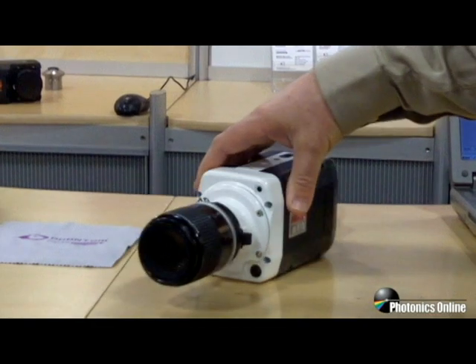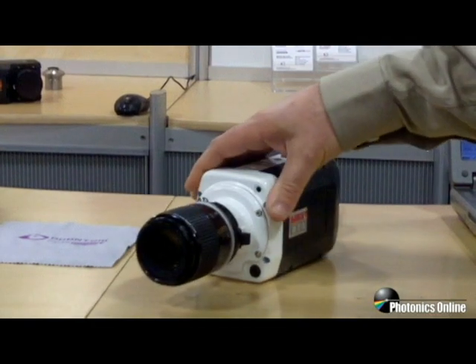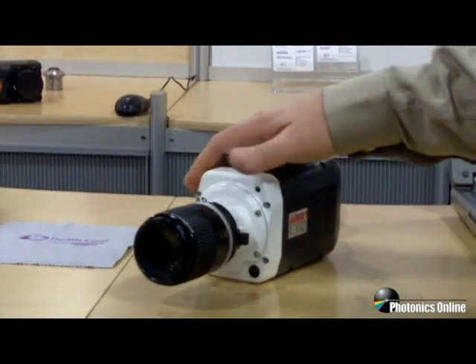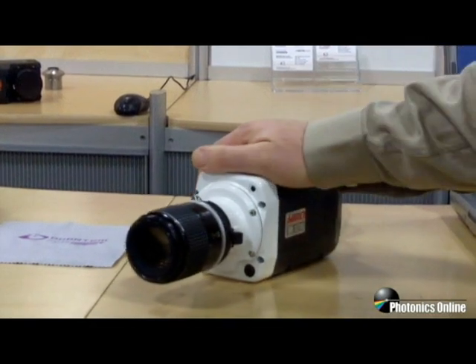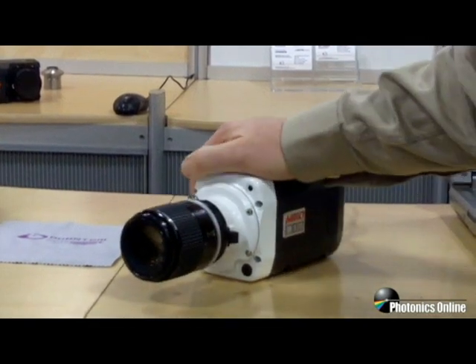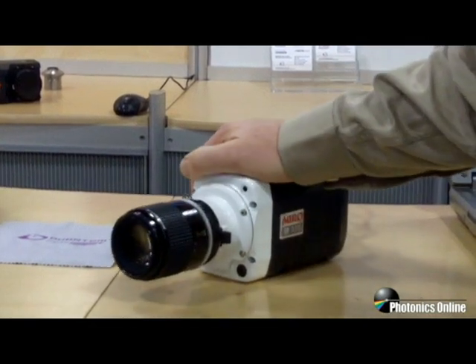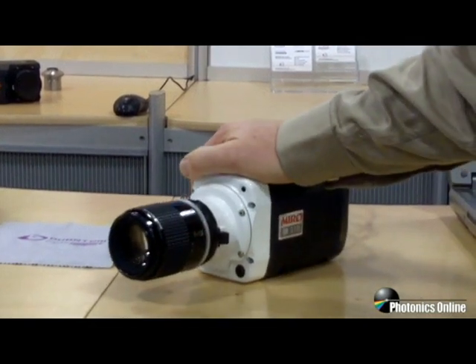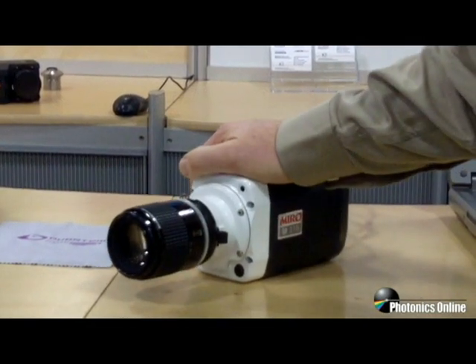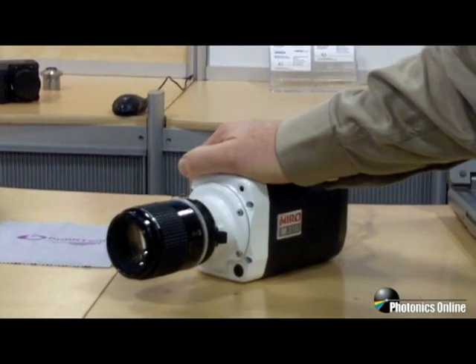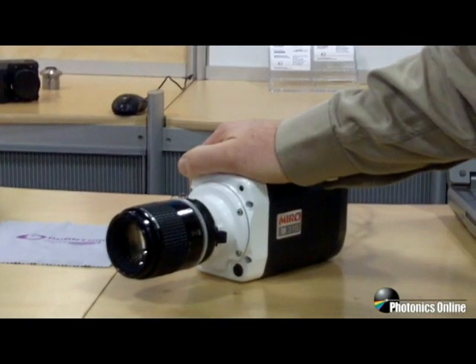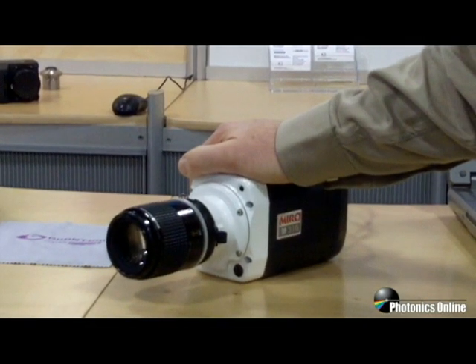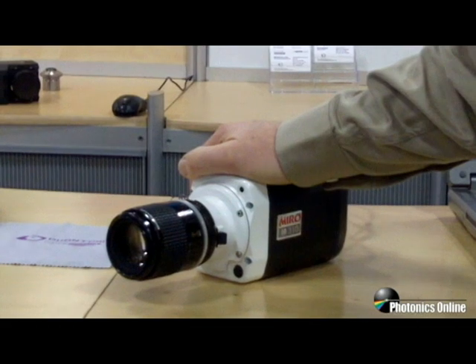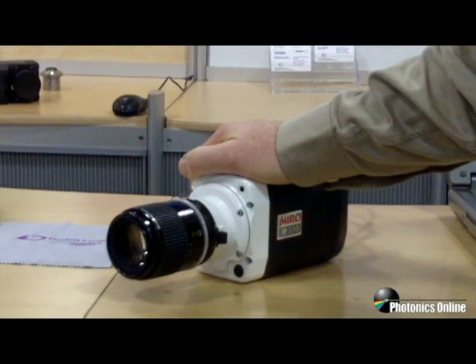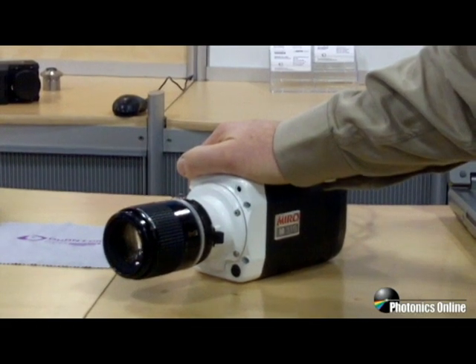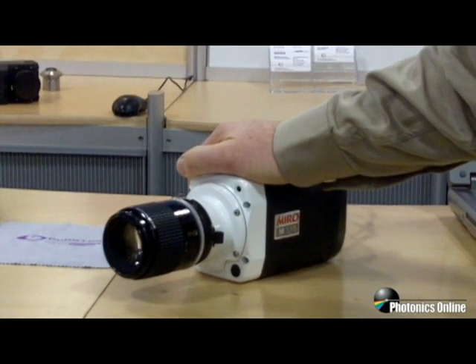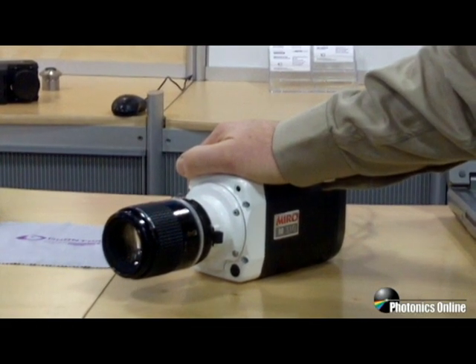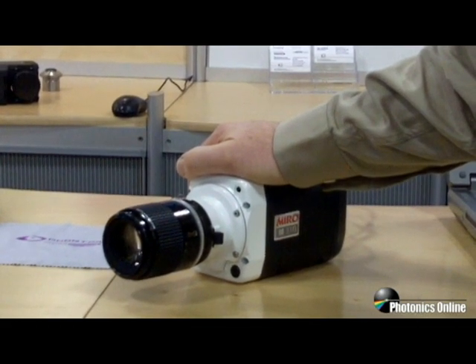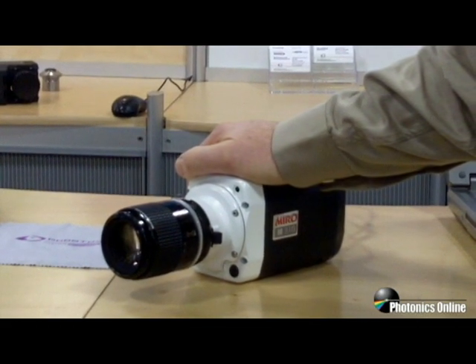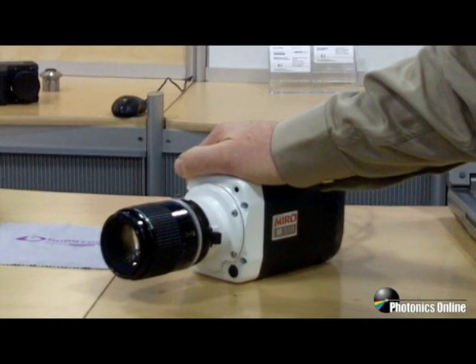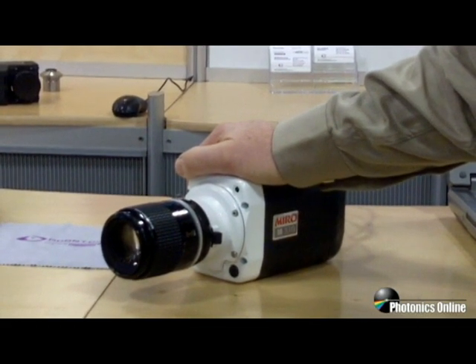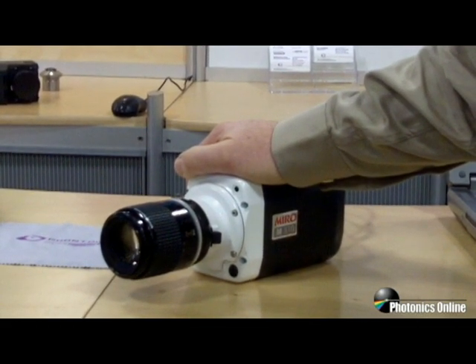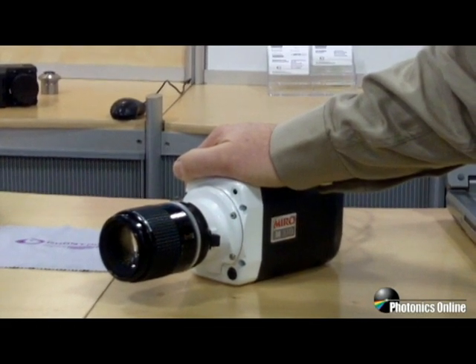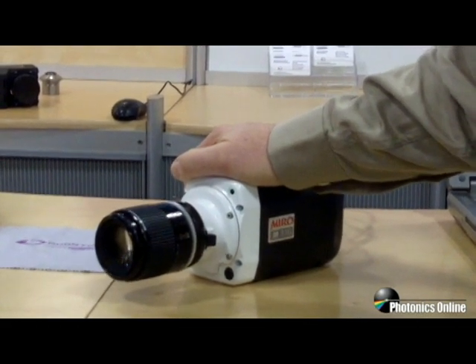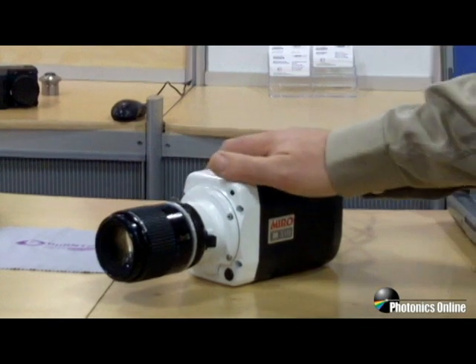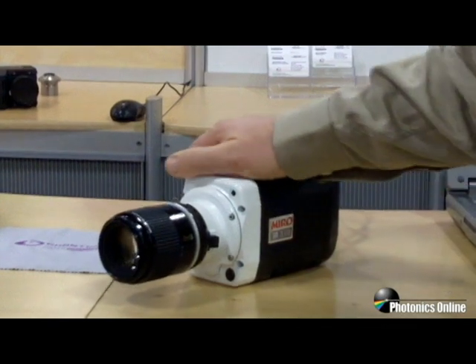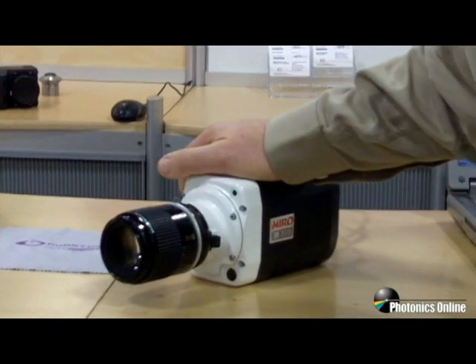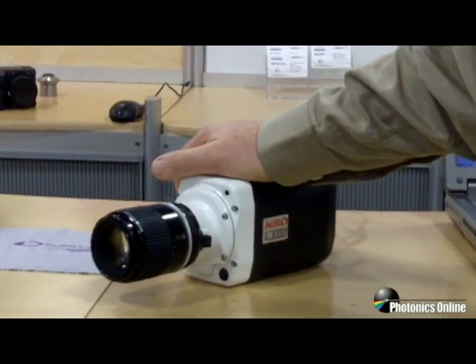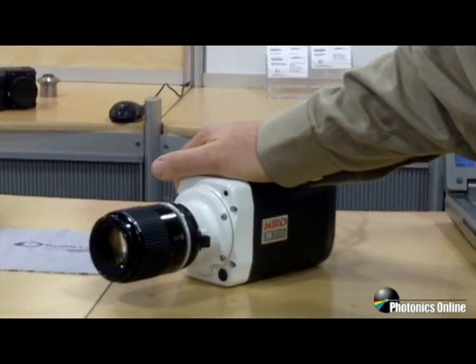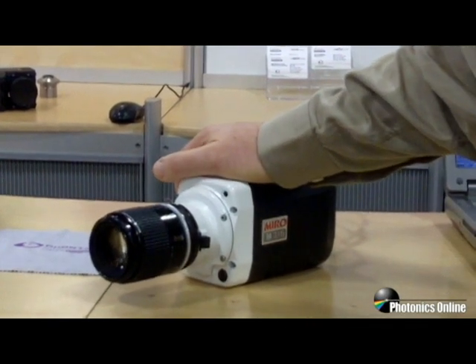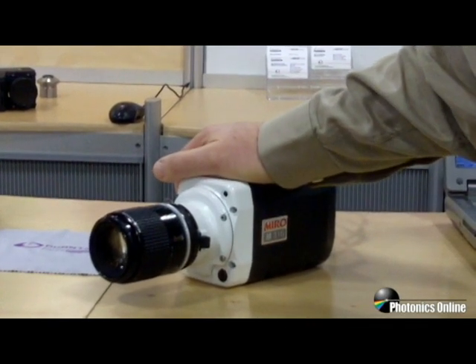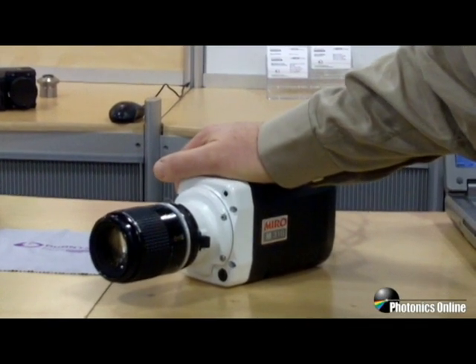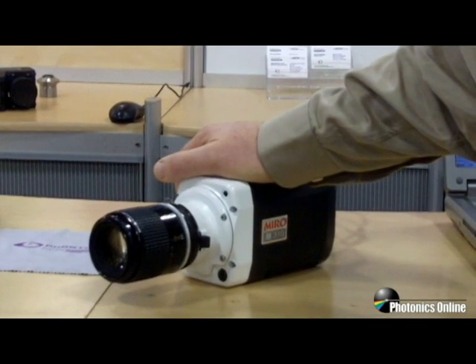The mount on the camera includes a Nikon F-Mount and a Canon EOS mount, which is a motor-driven mount. That will accept all Canon EOS lenses, and via the software, you can control focus and aperture.